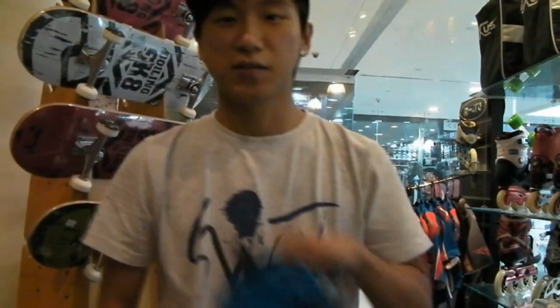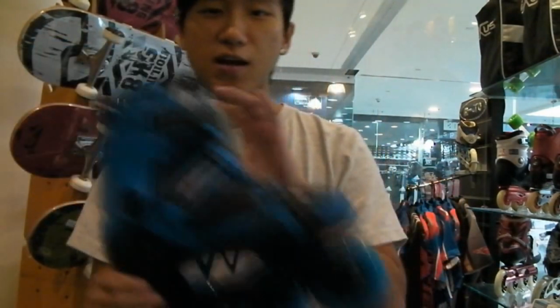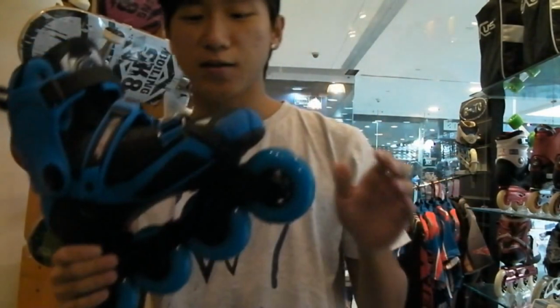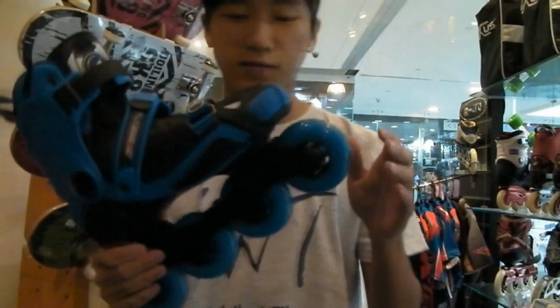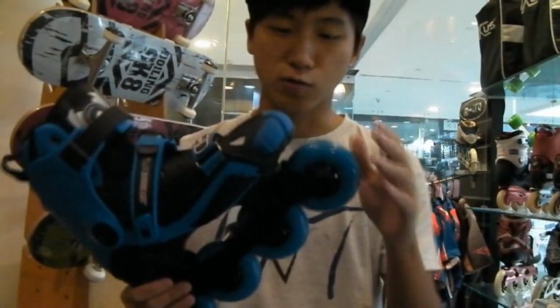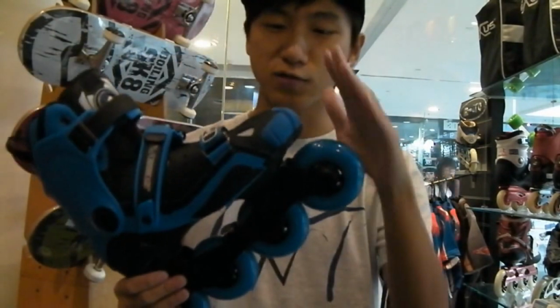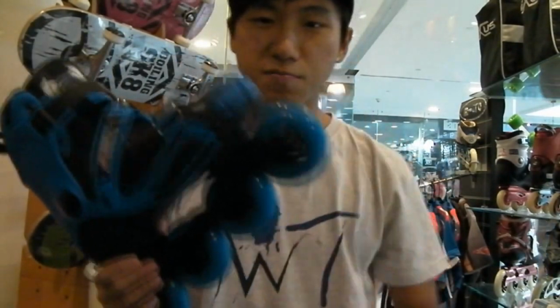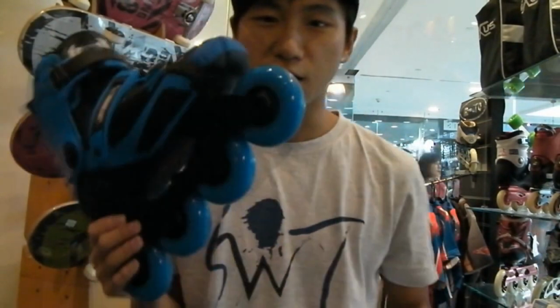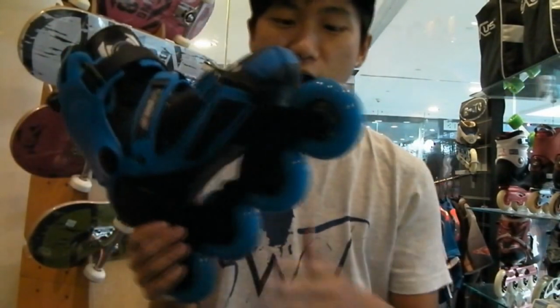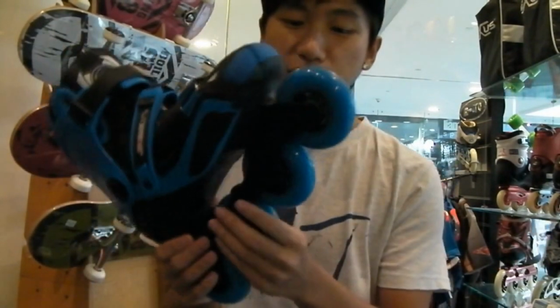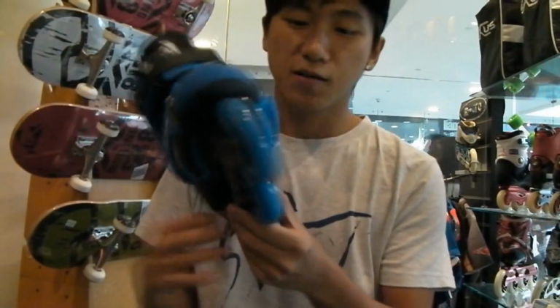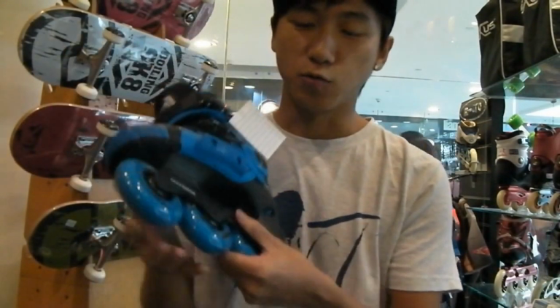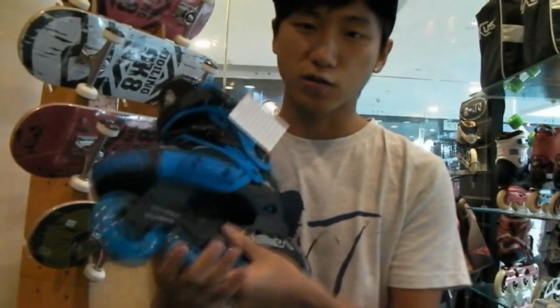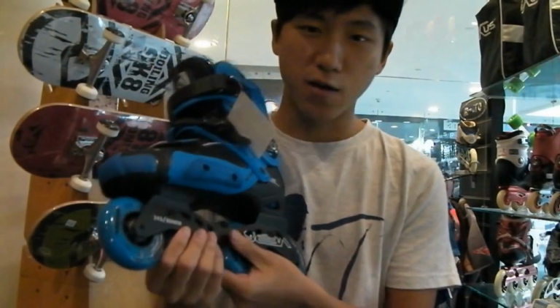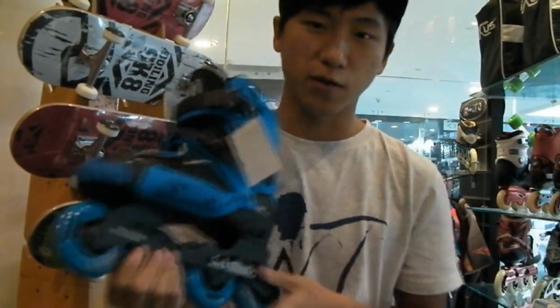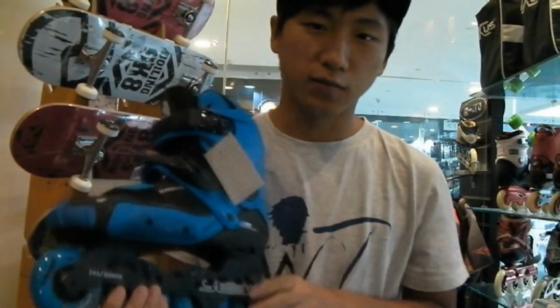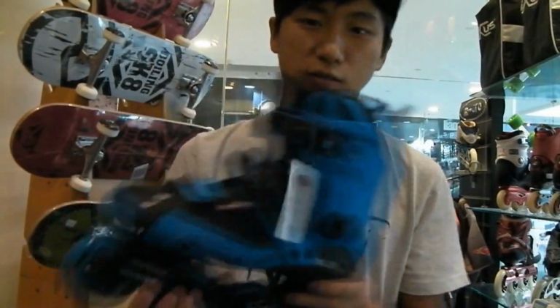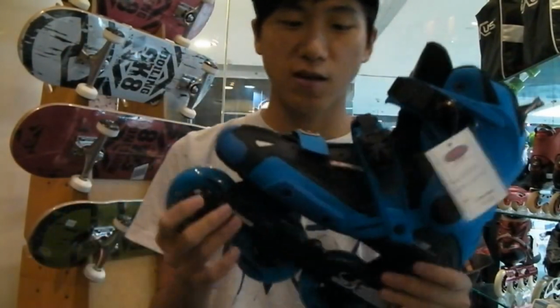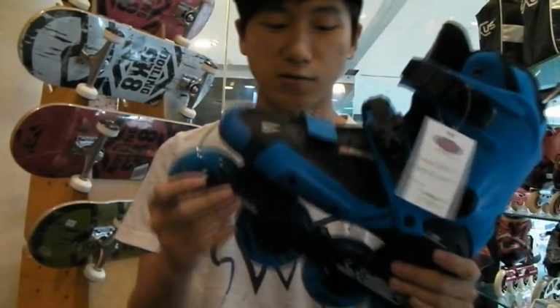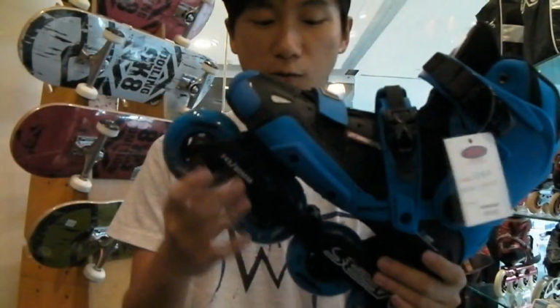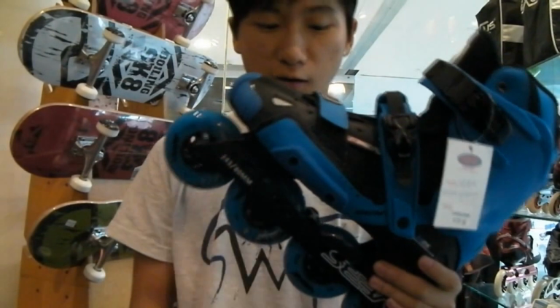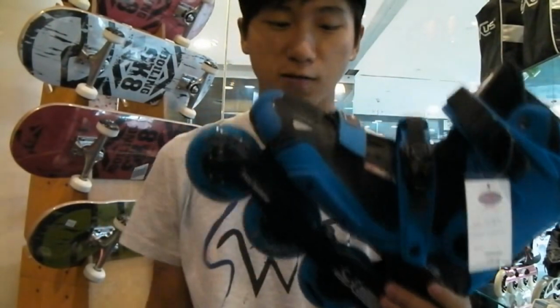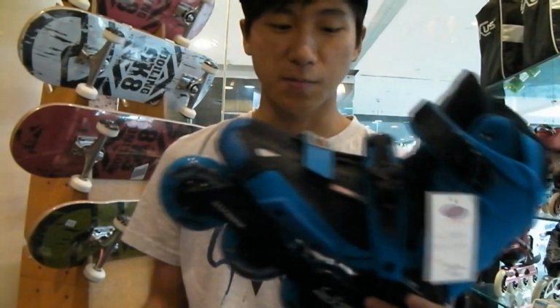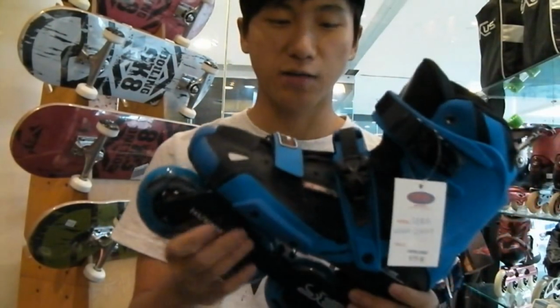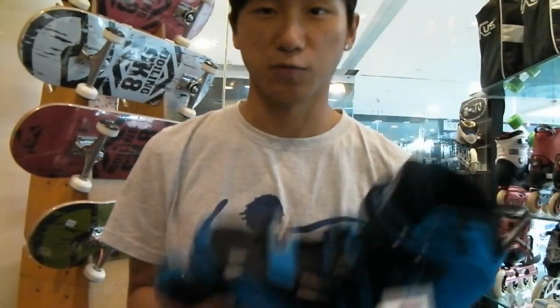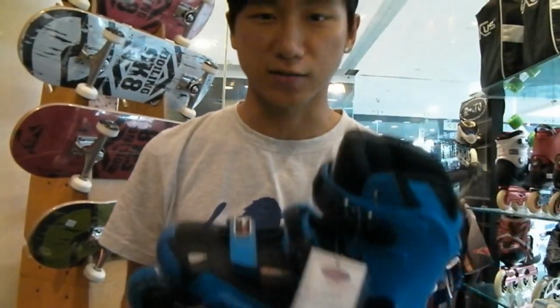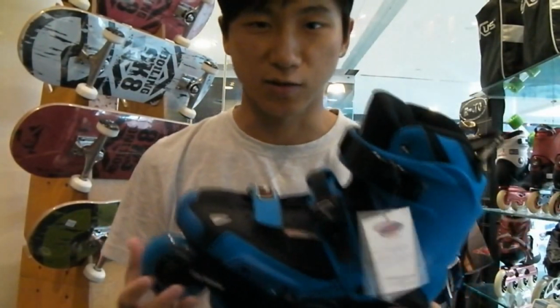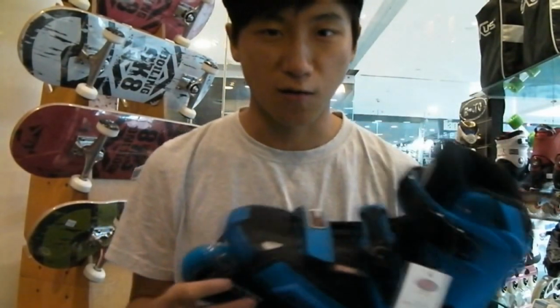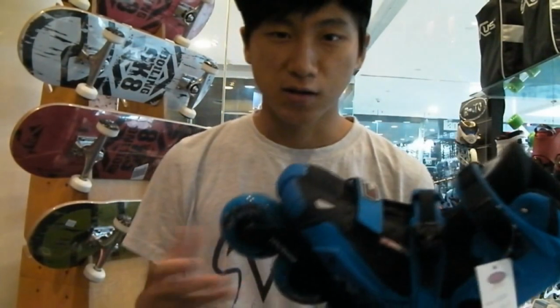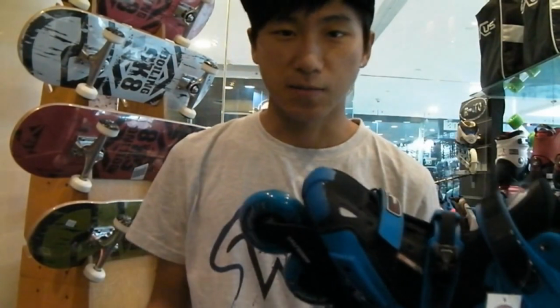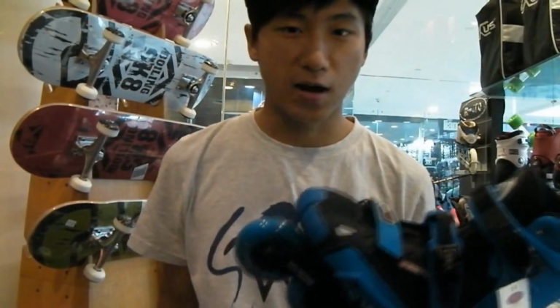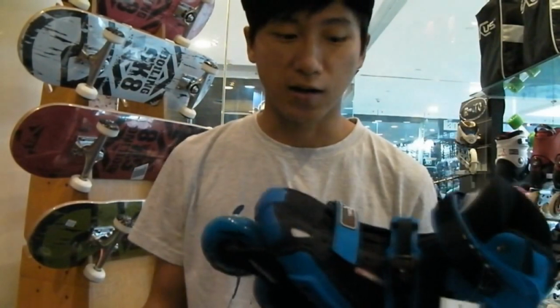This High Lite also has the same High Deluxe frame, but this skate is no longer called Seba High Deluxe. It's called Seba High Lite.